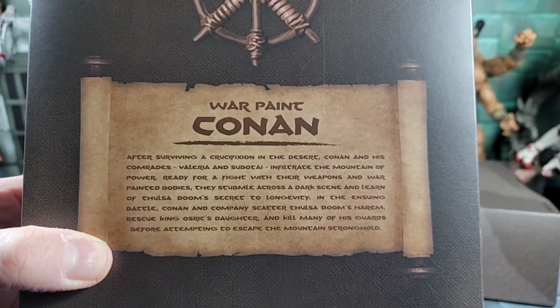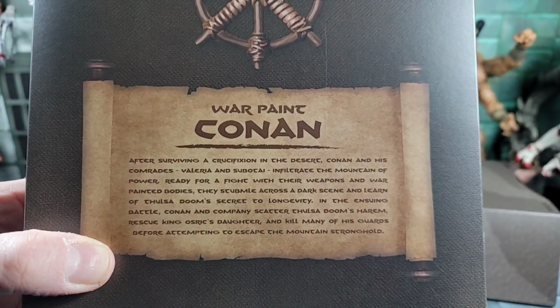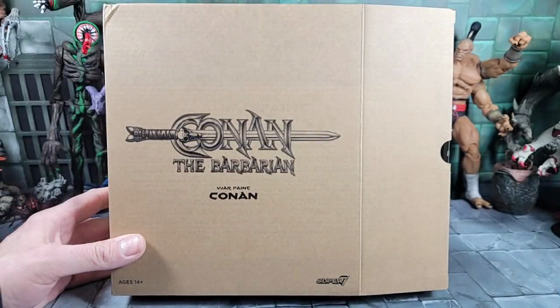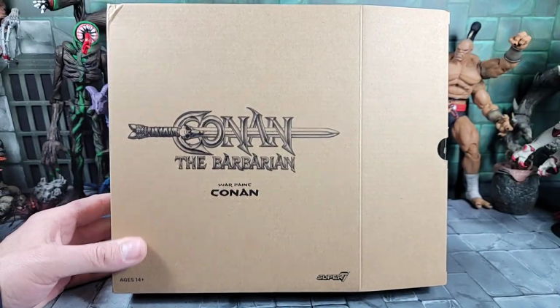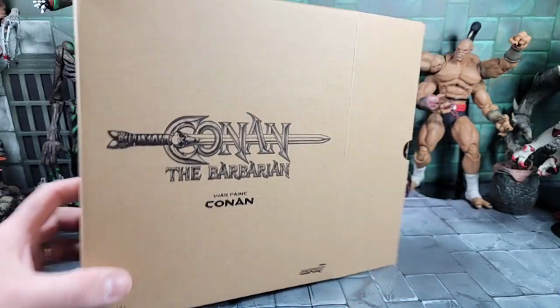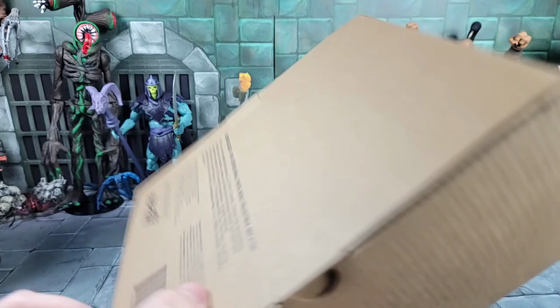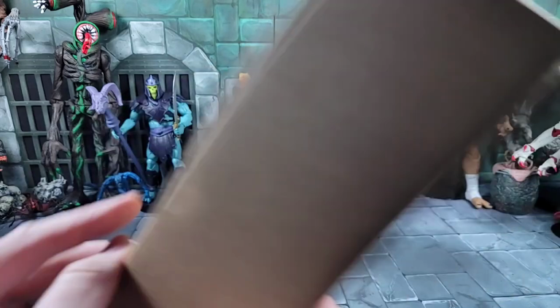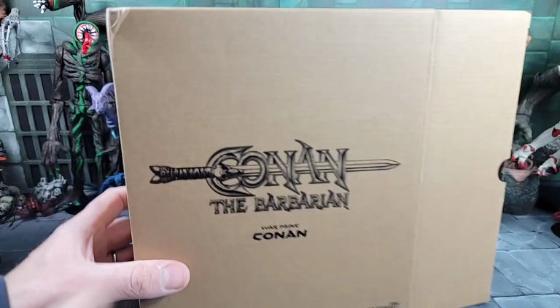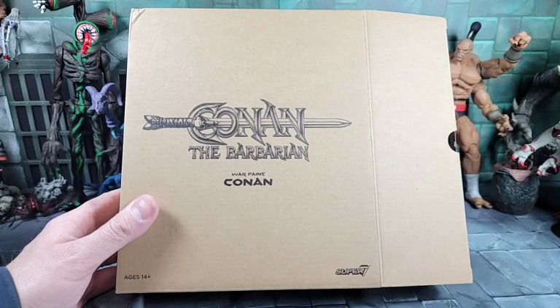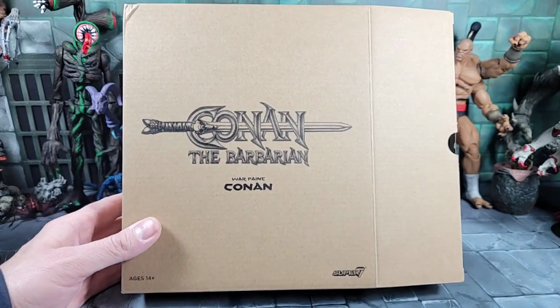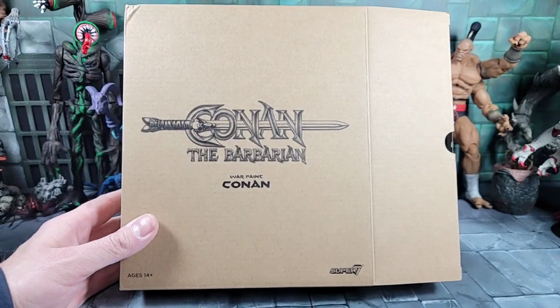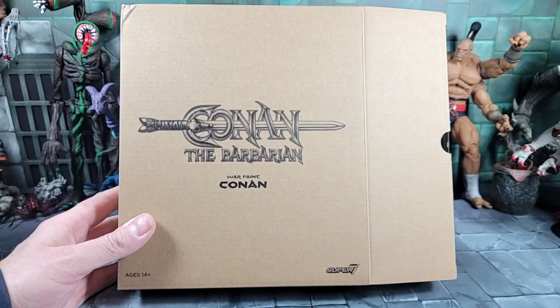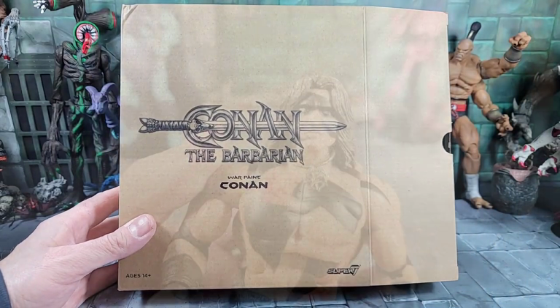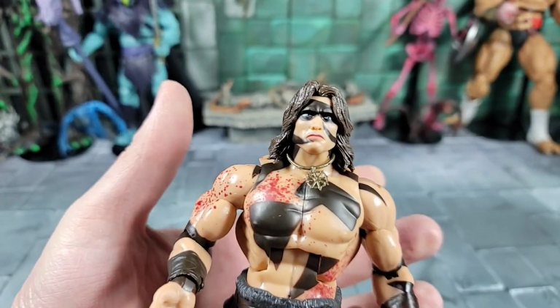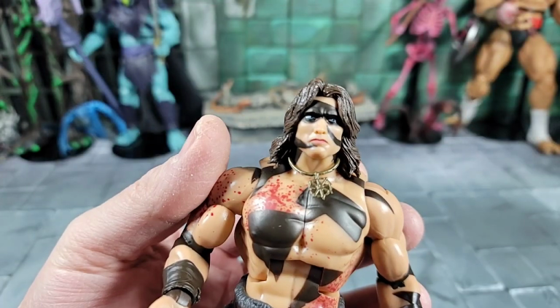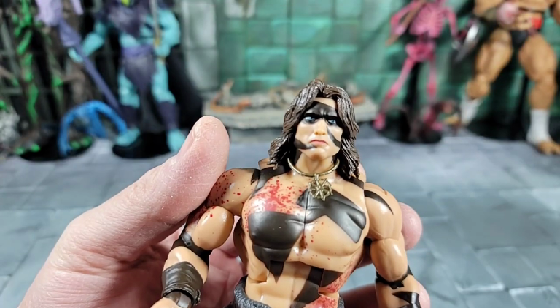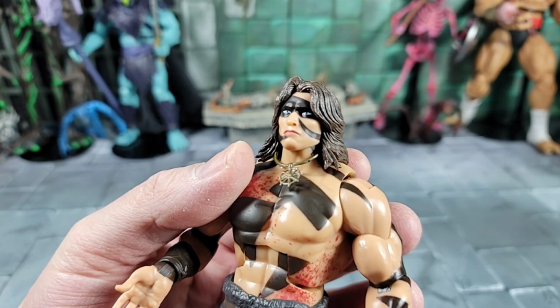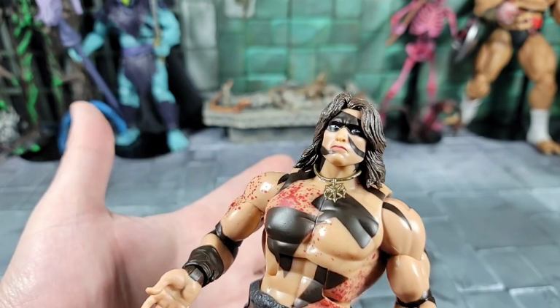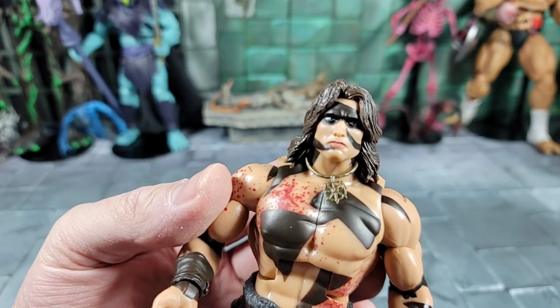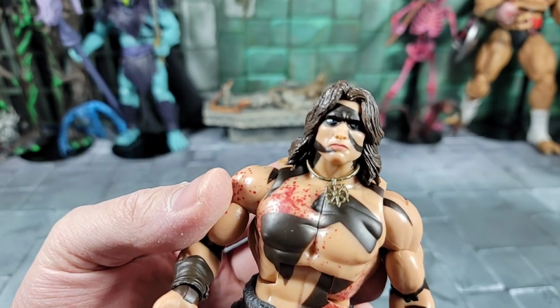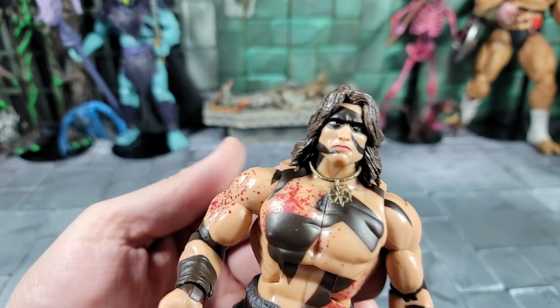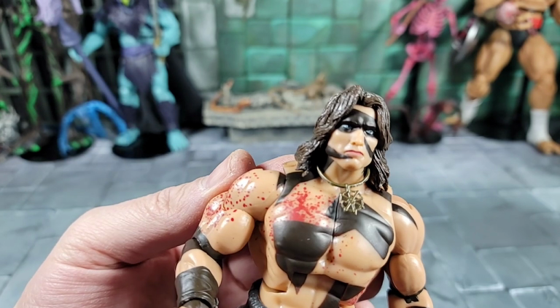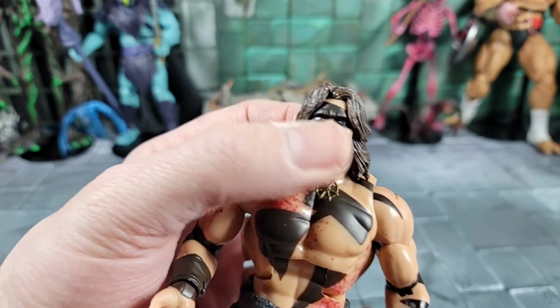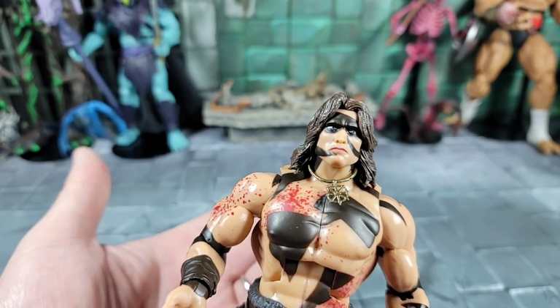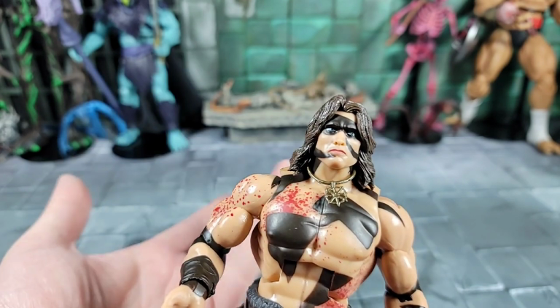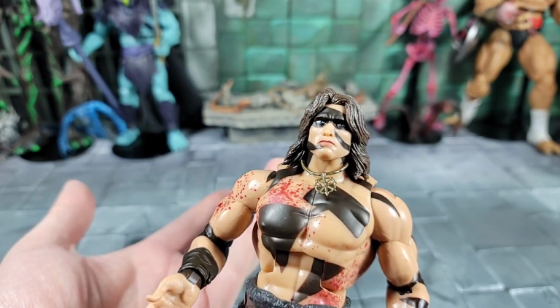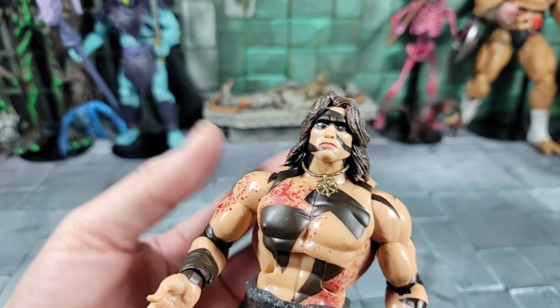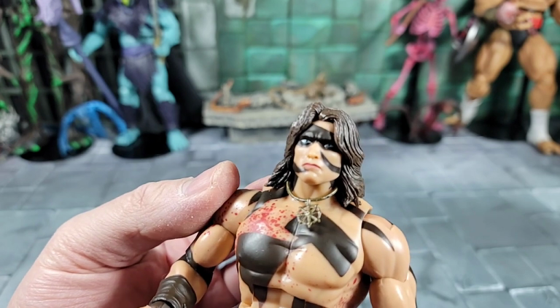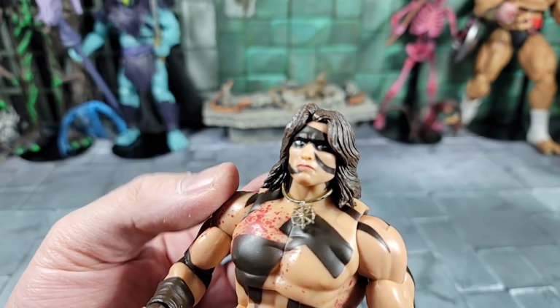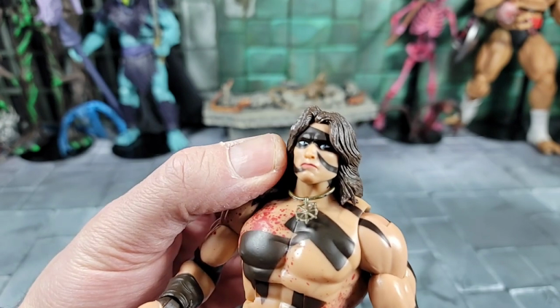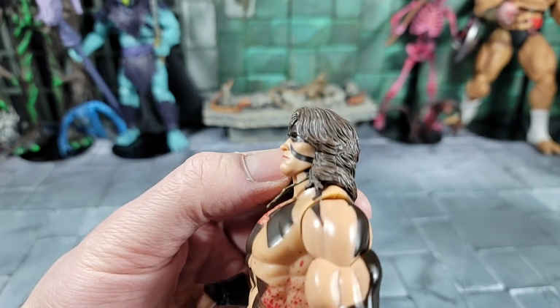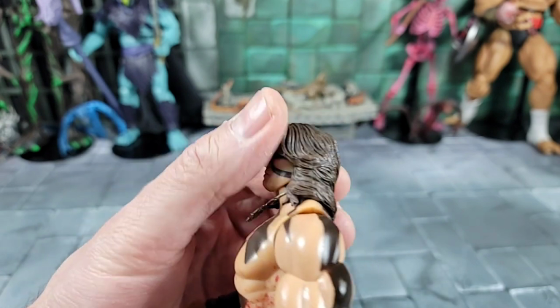It also comes in this mailer box. So we got Conan out of the box — the sculpt is awesome. The face looks very much identical to the movie, that's for sure.